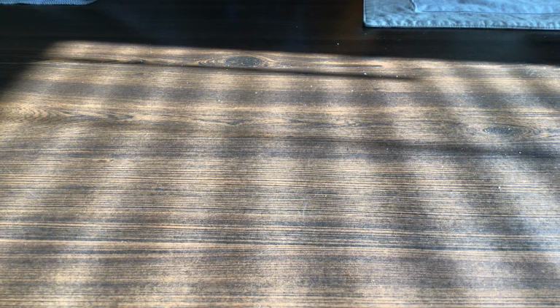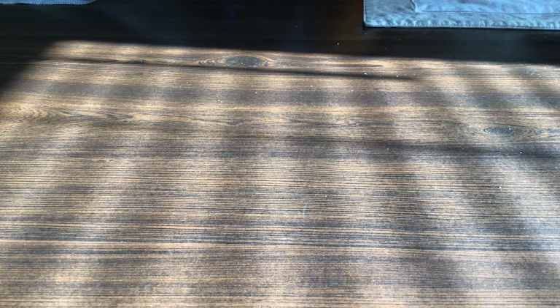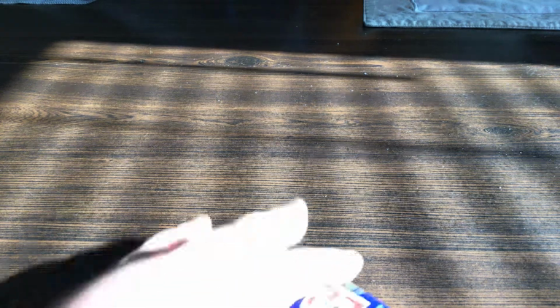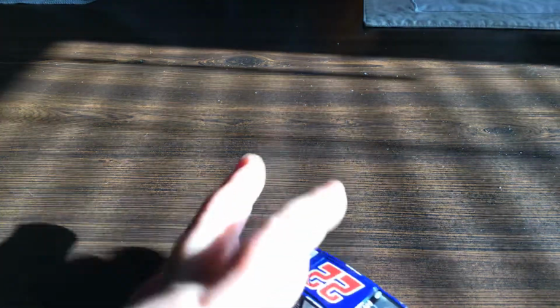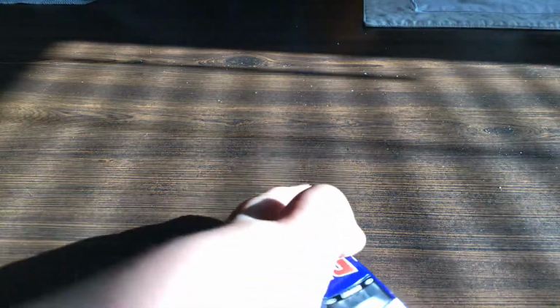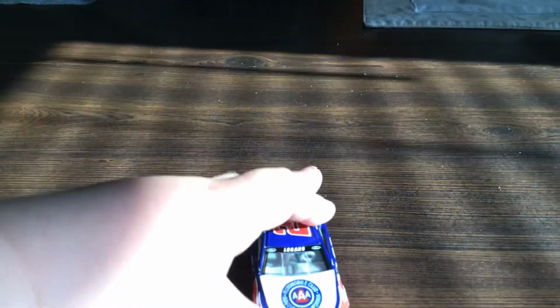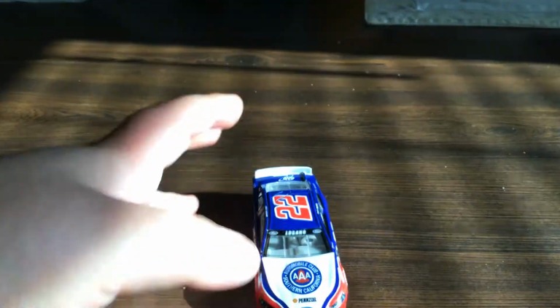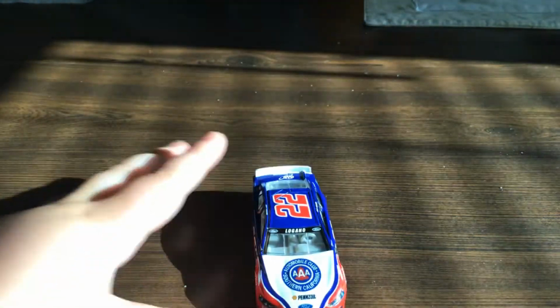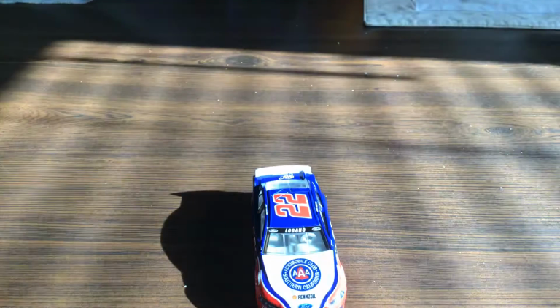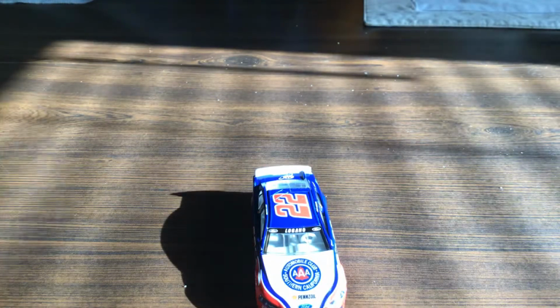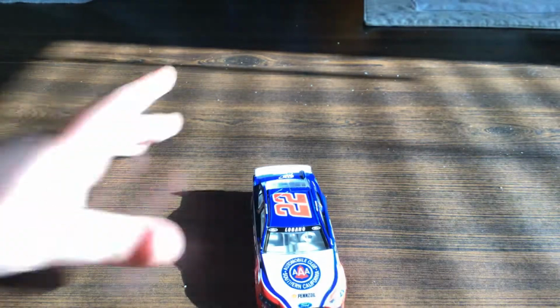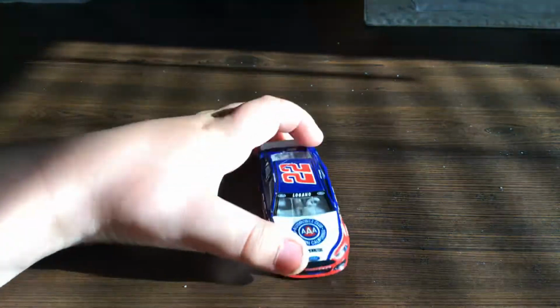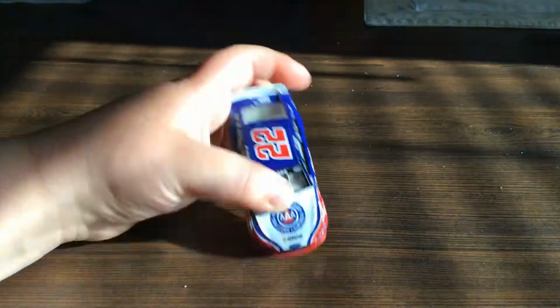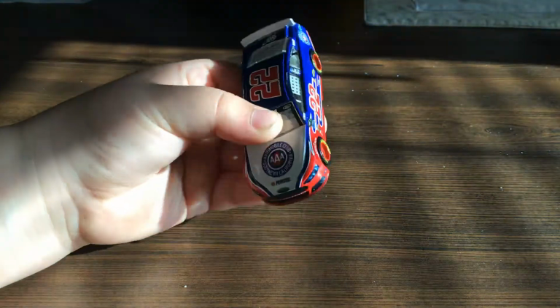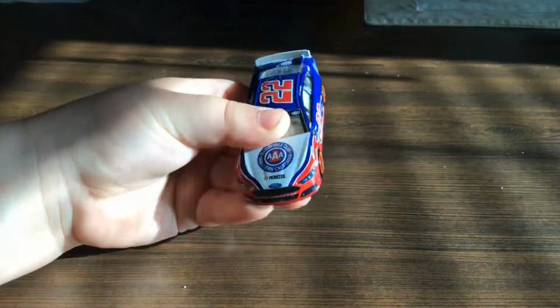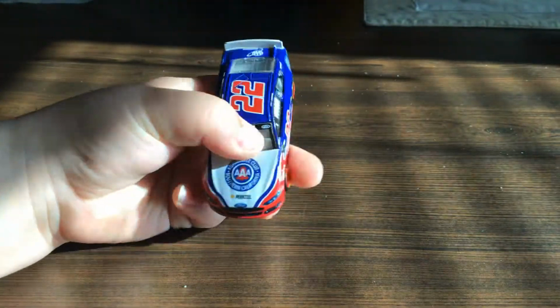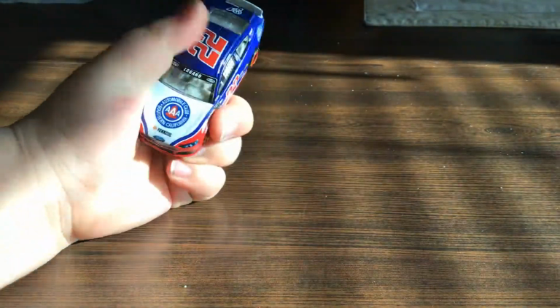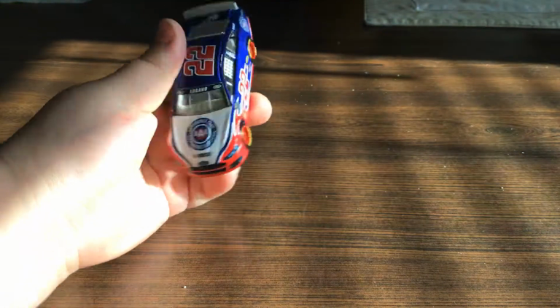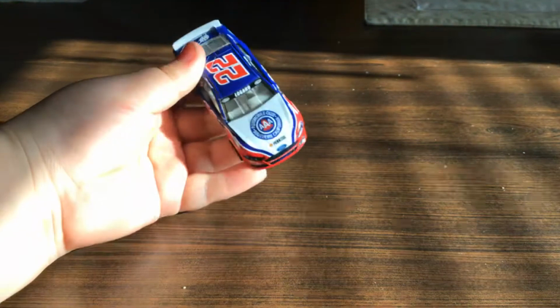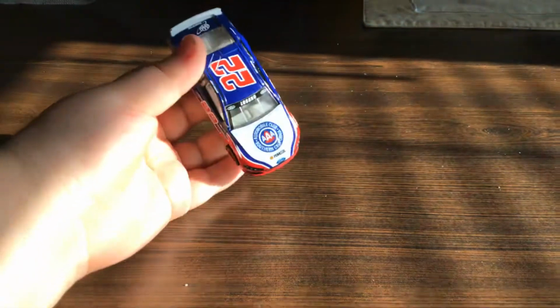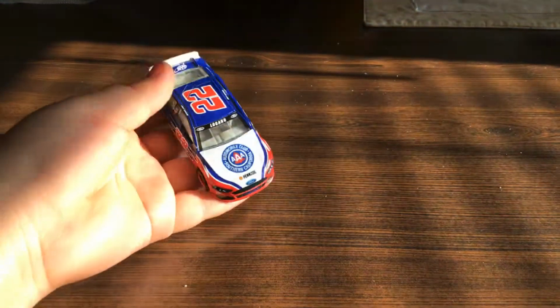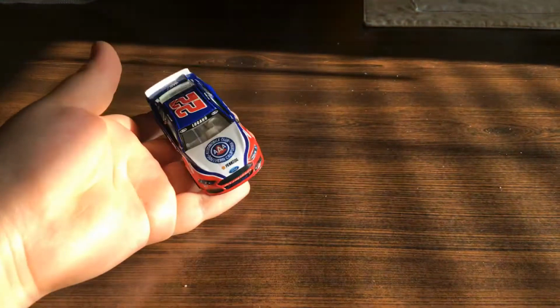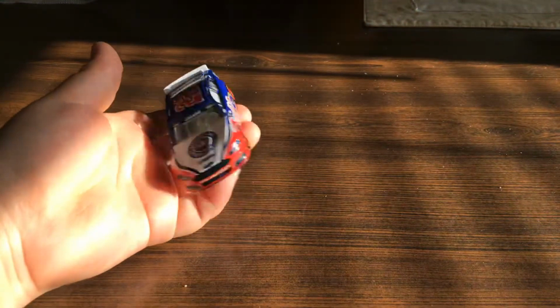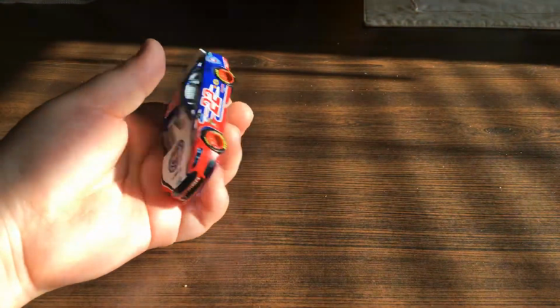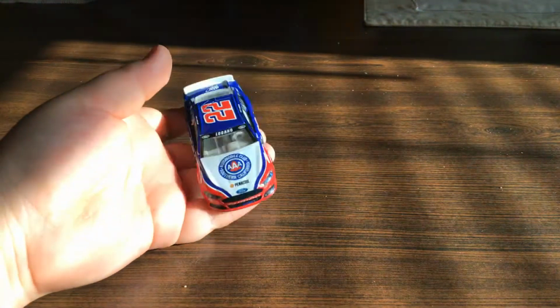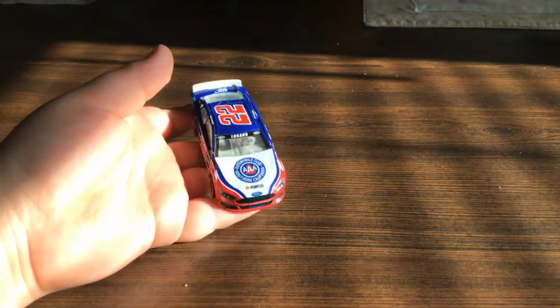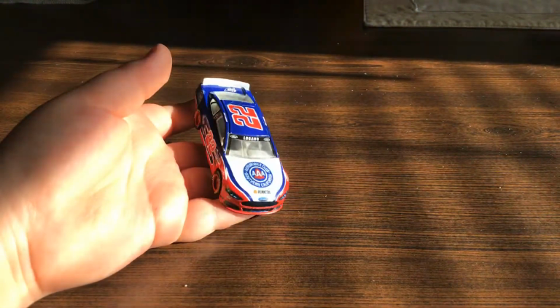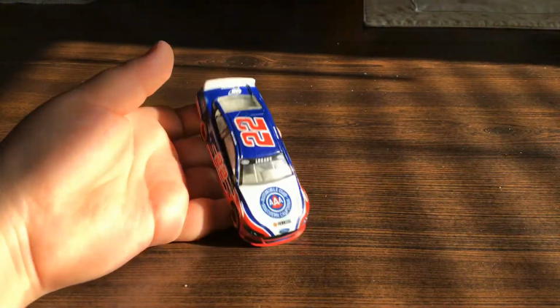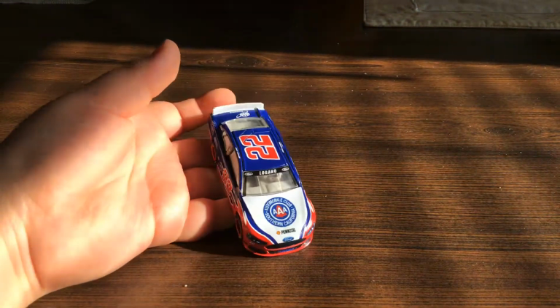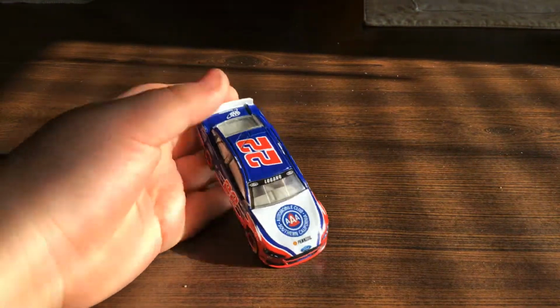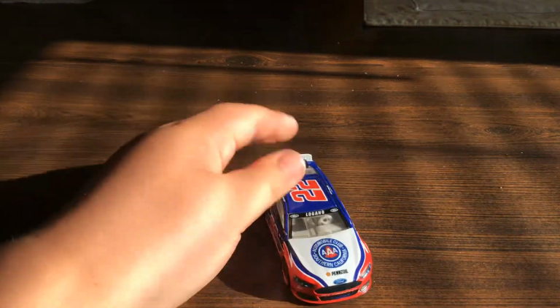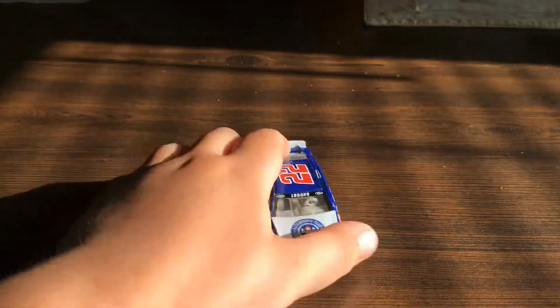Hi guys, welcome back. Today we're looking at a NASCAR. This NASCAR is for — I don't know what team — but it has an AA on it for some reason.